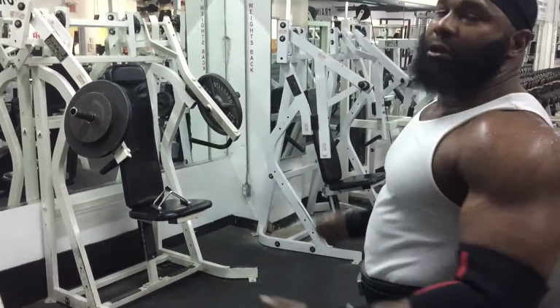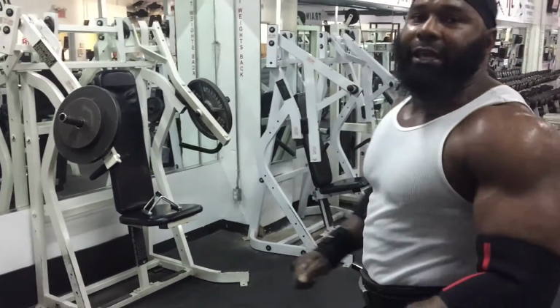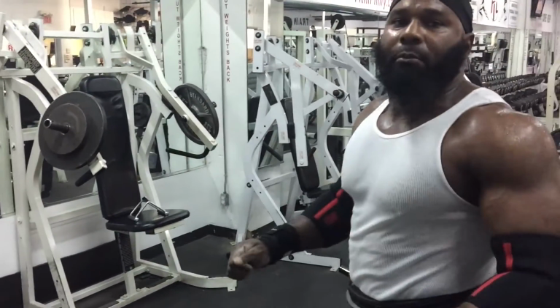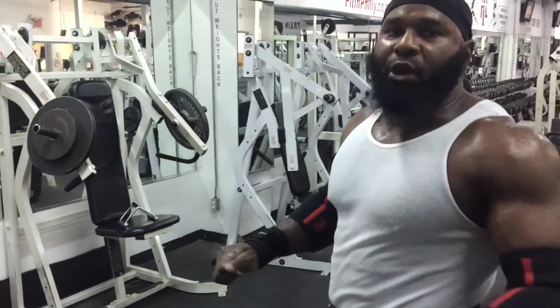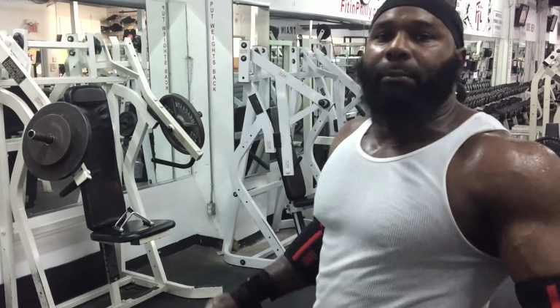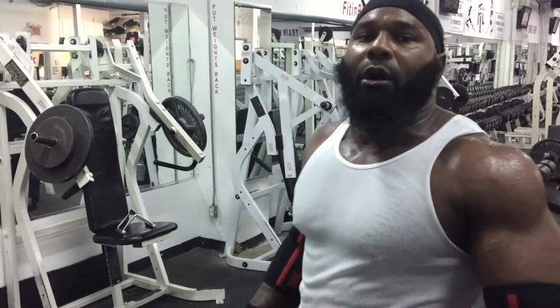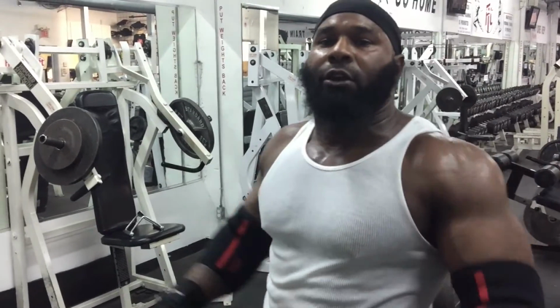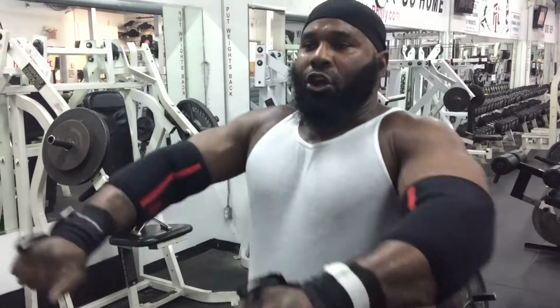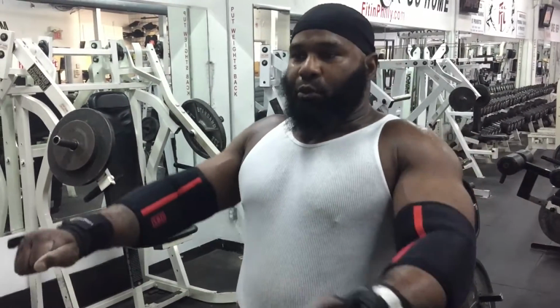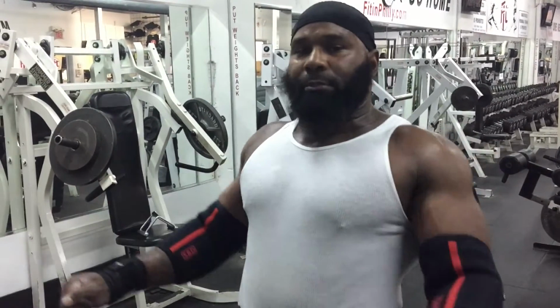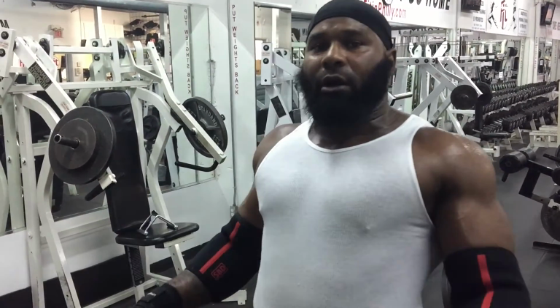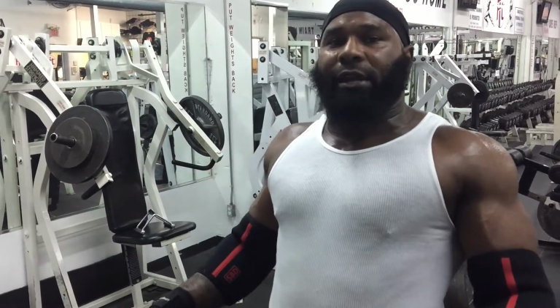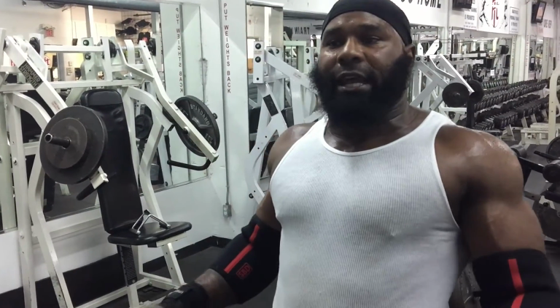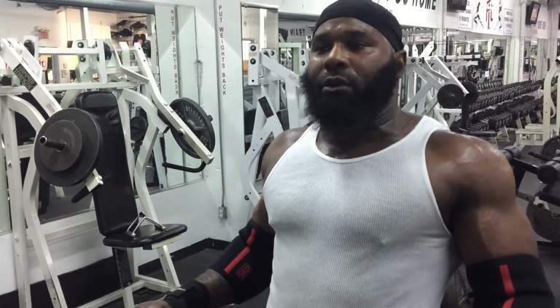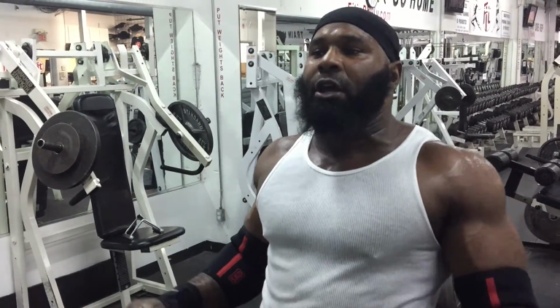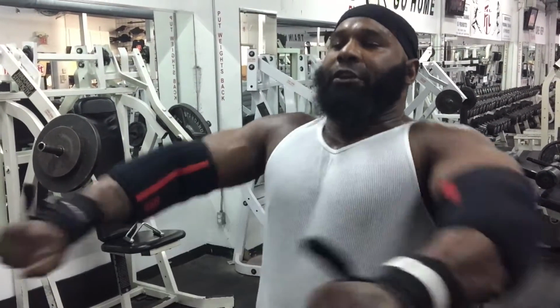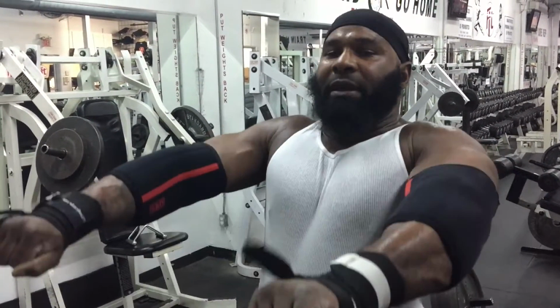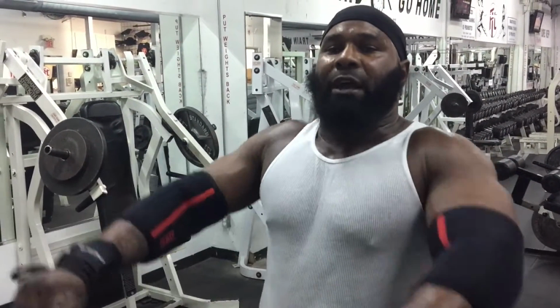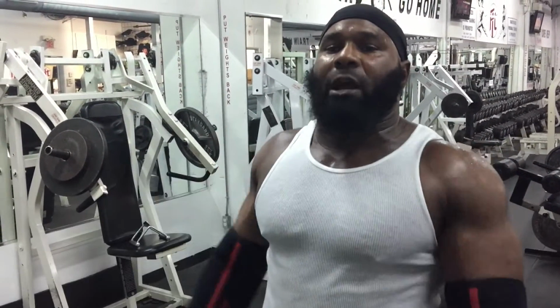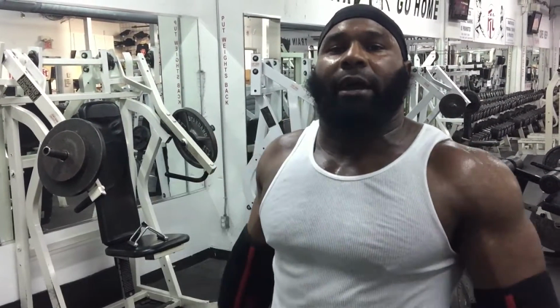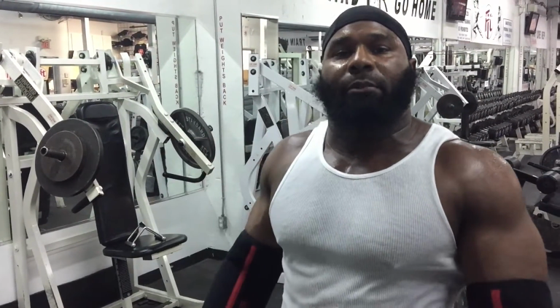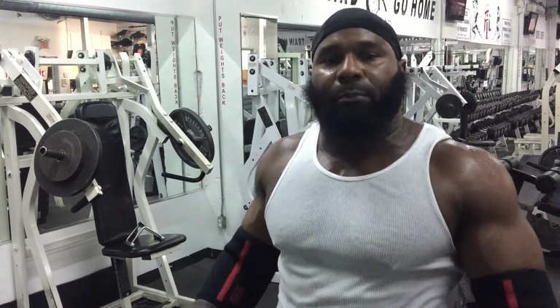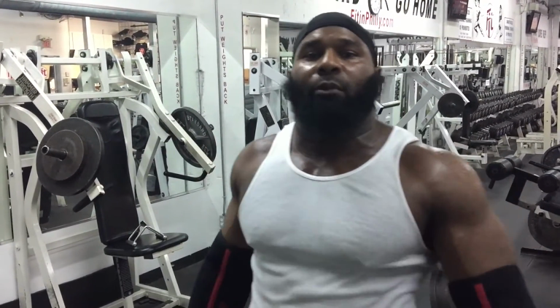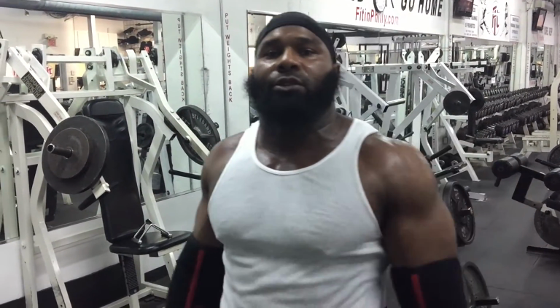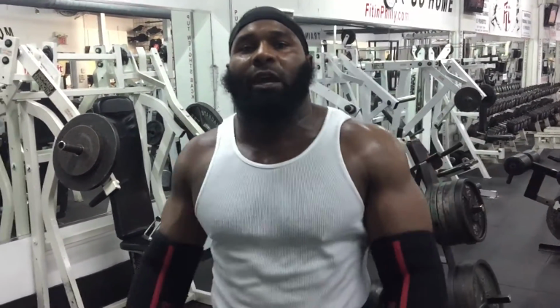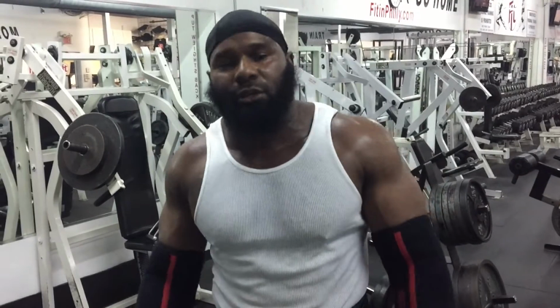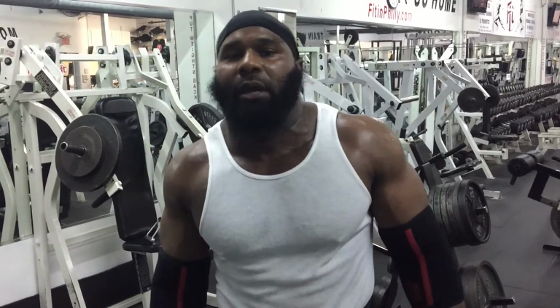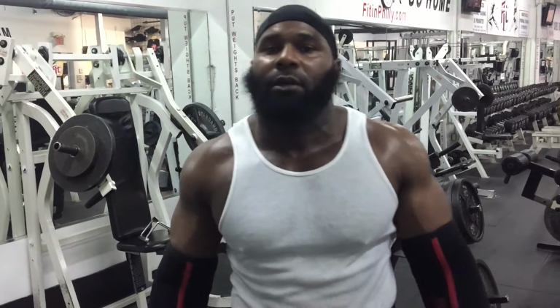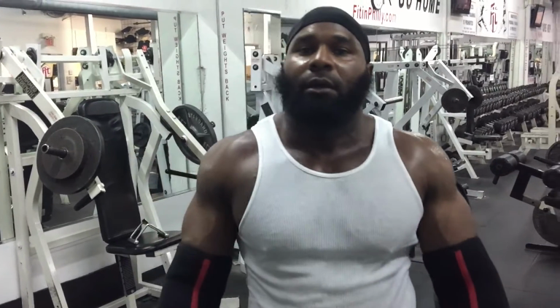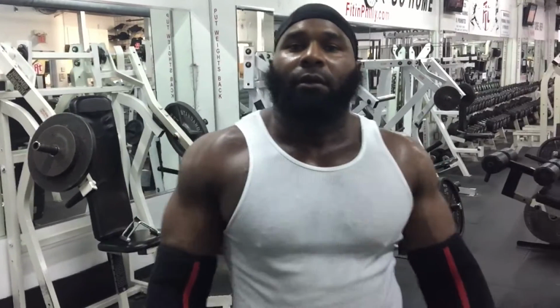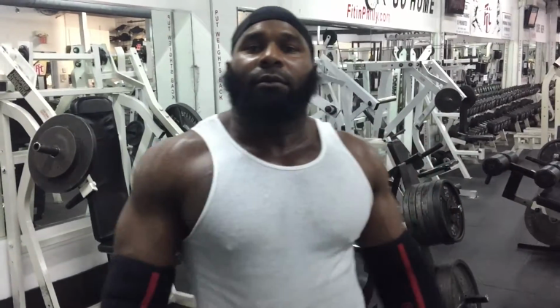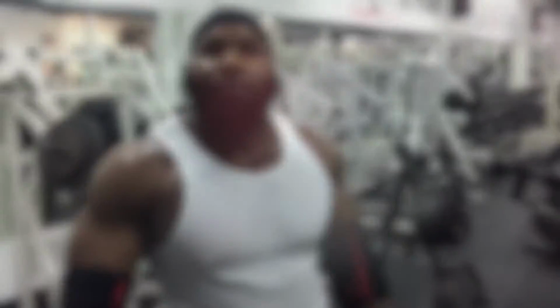It's simulating breaking the bar. You break the bar bringing it down, and you bend it back when you're coming back up. And that's the proper way to execute the bench press.